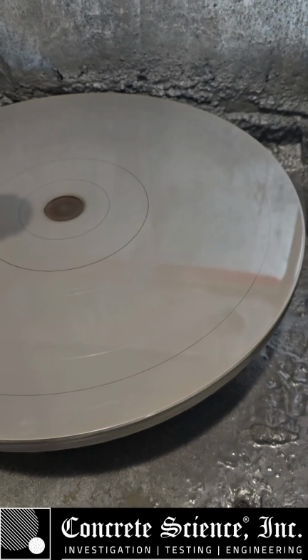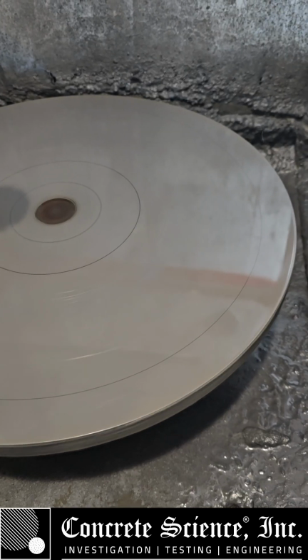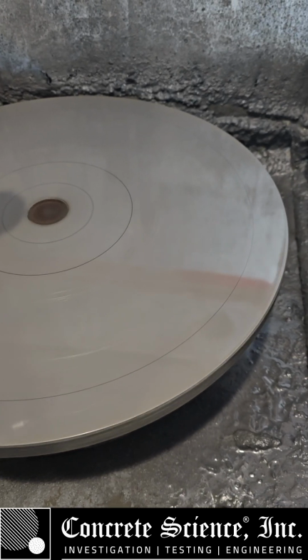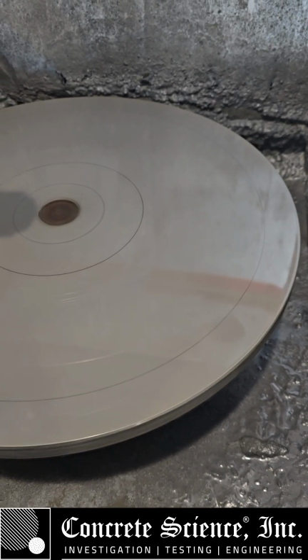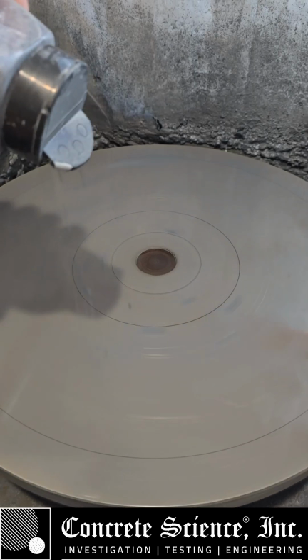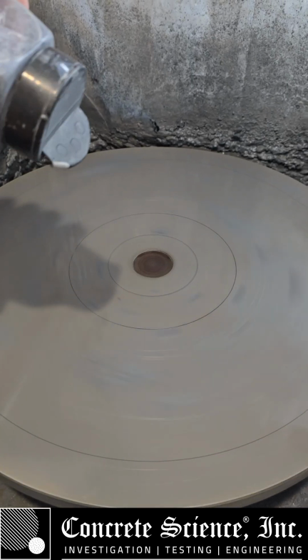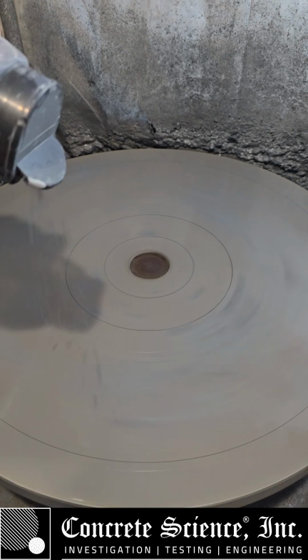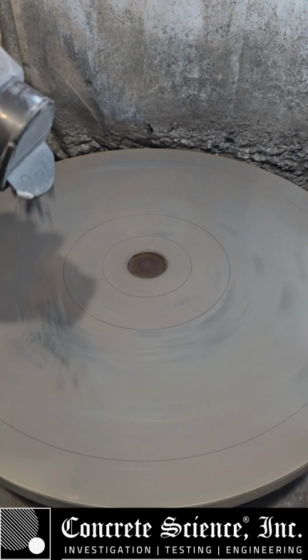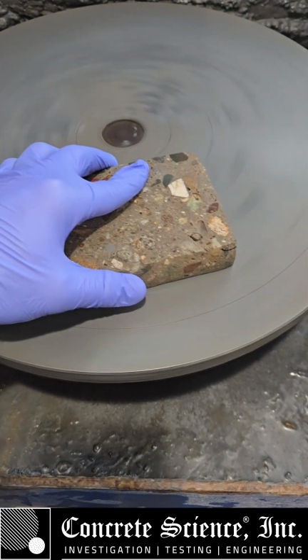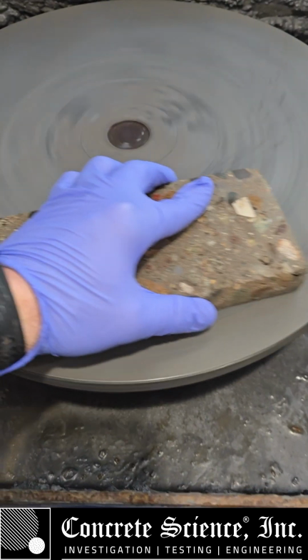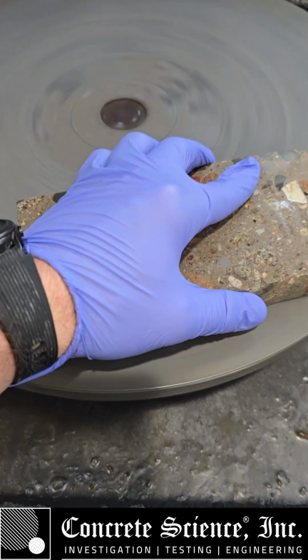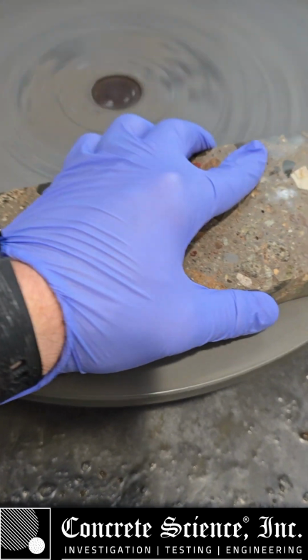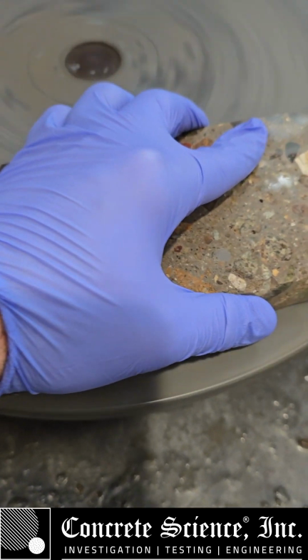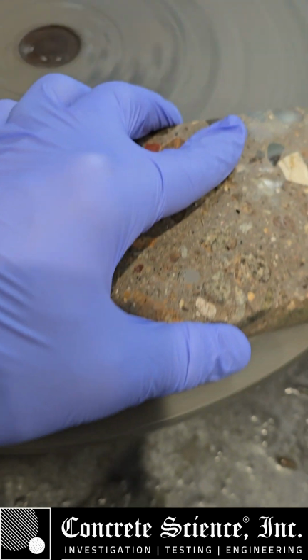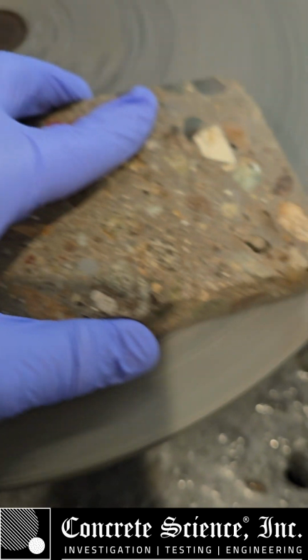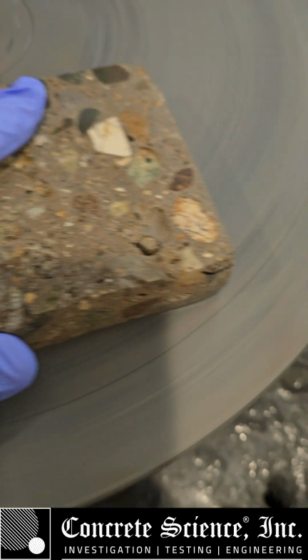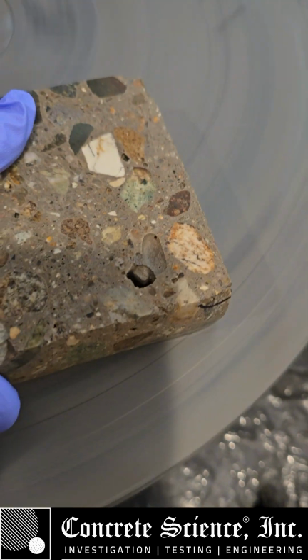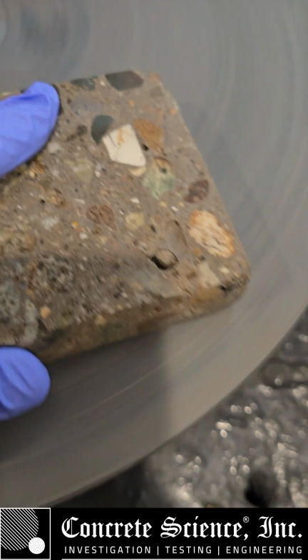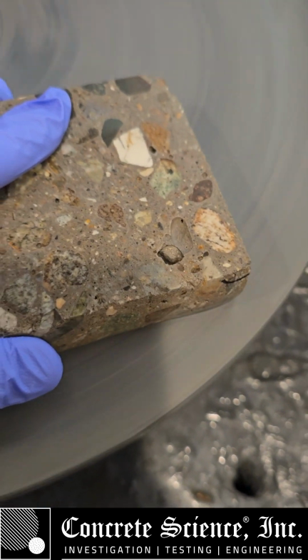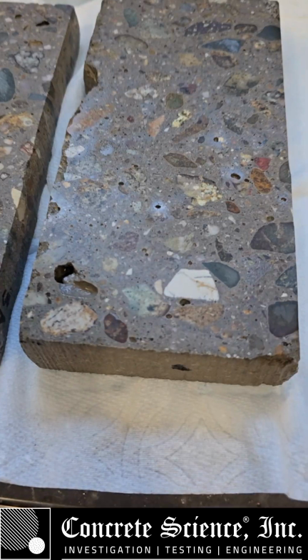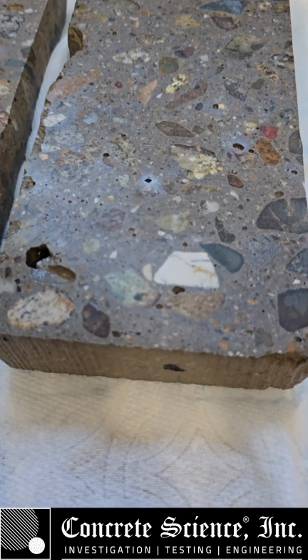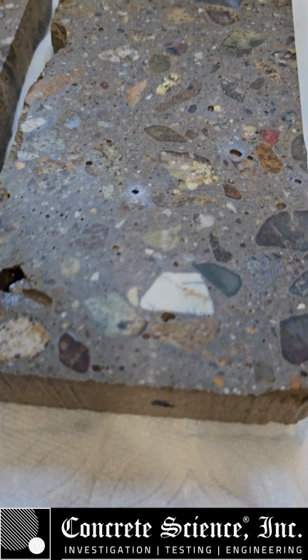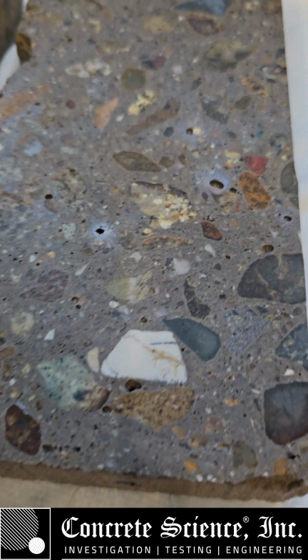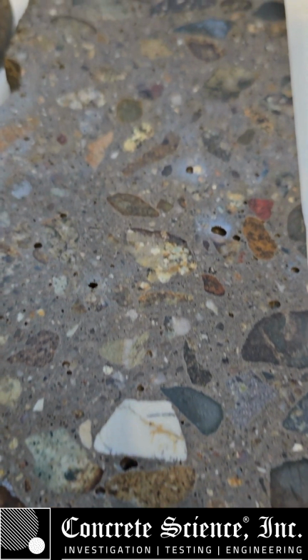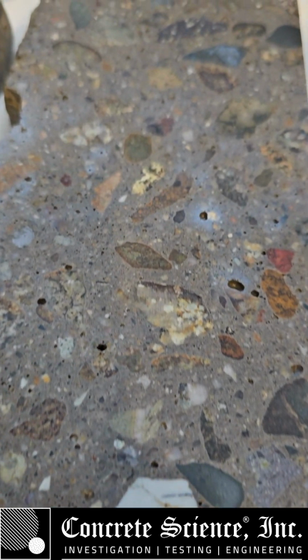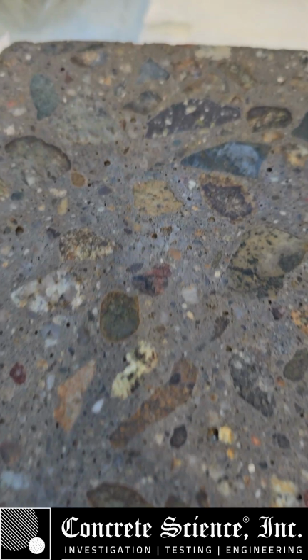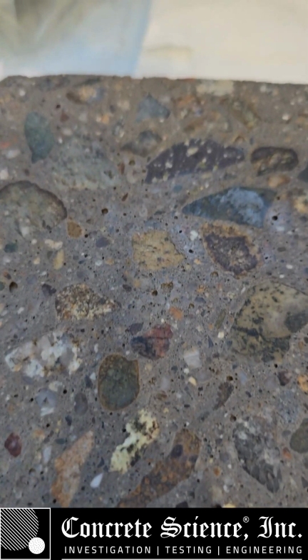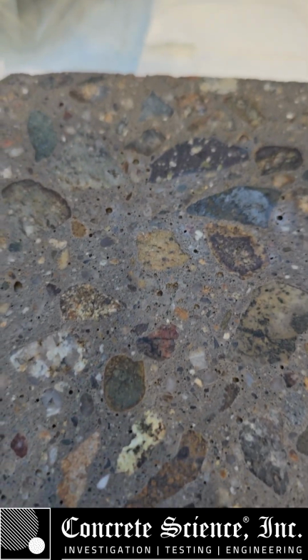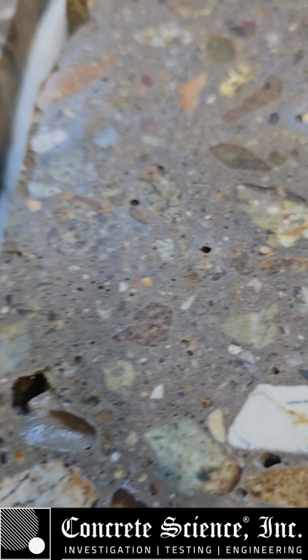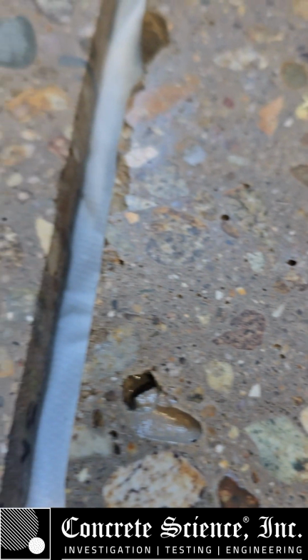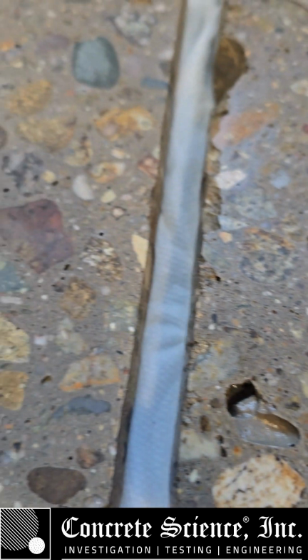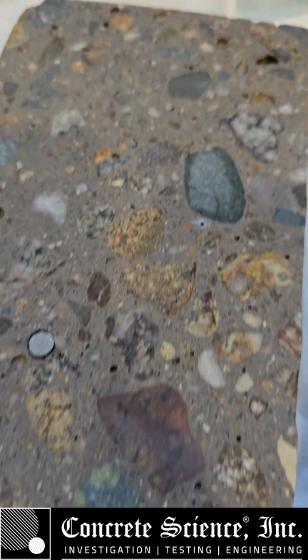600 grit. Alright, and that's 600 right there. Getting nice and smooth. 600 grit. Getting there.